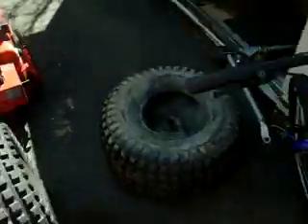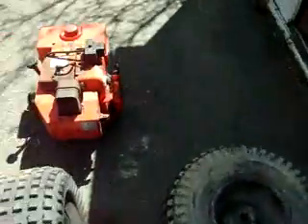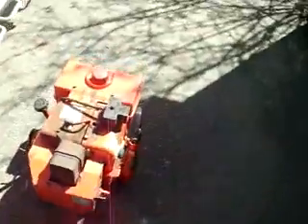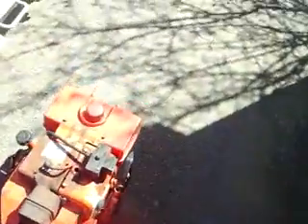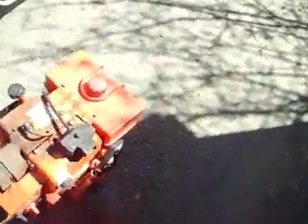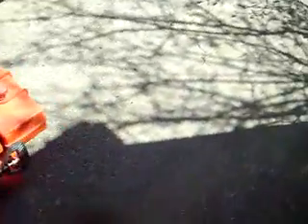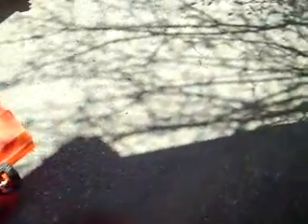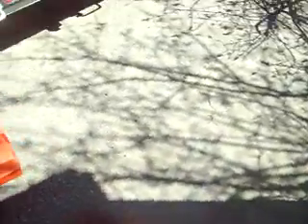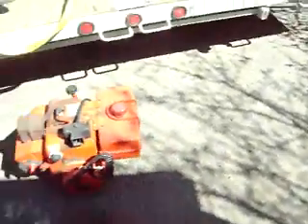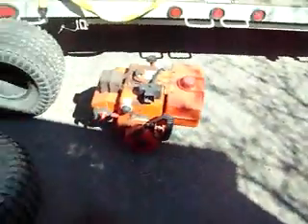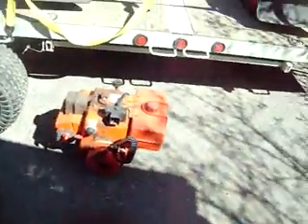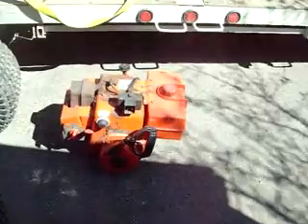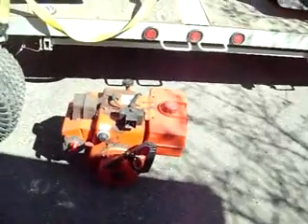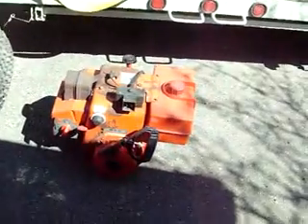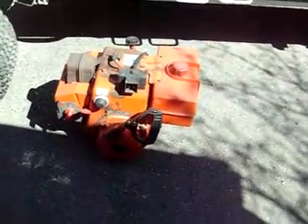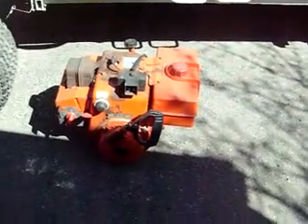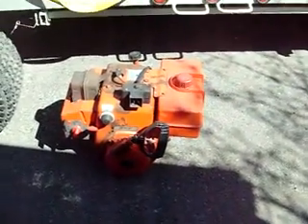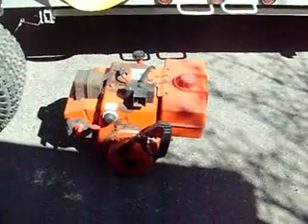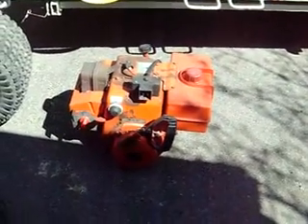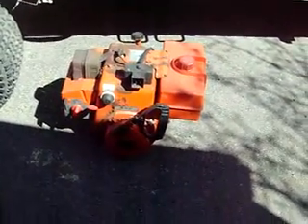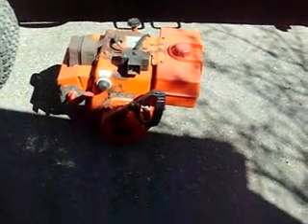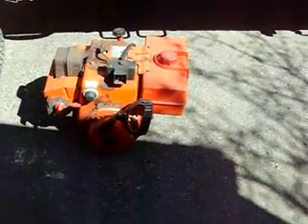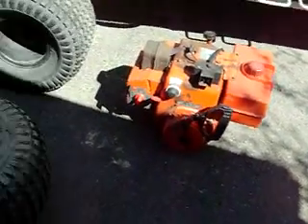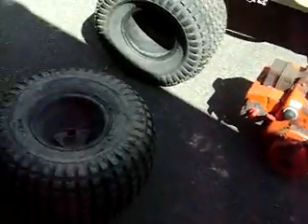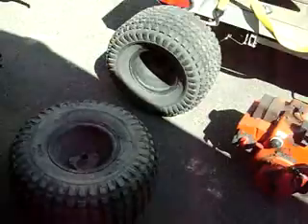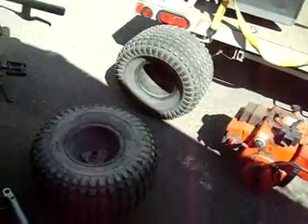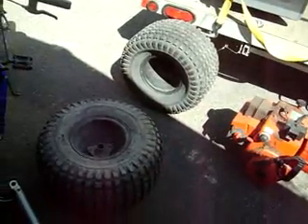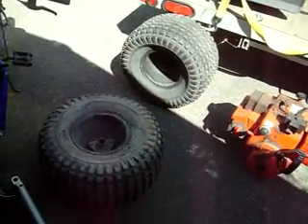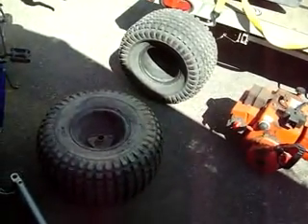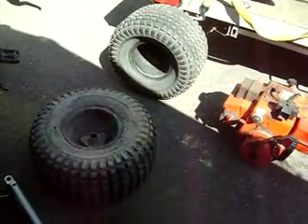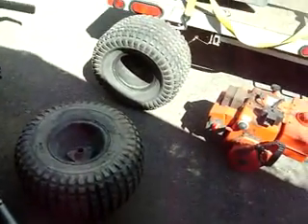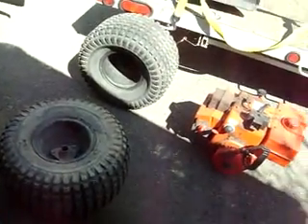A very nice 8 horsepower snowblower motor. And two very nice four-wheeler back tires.